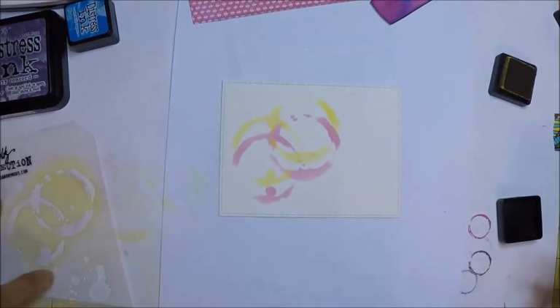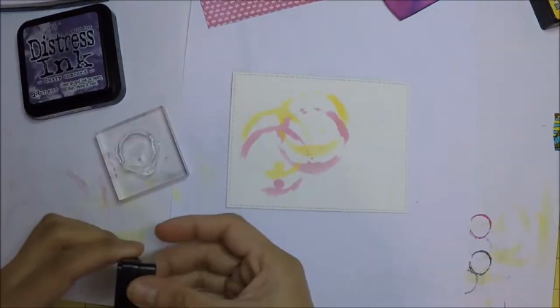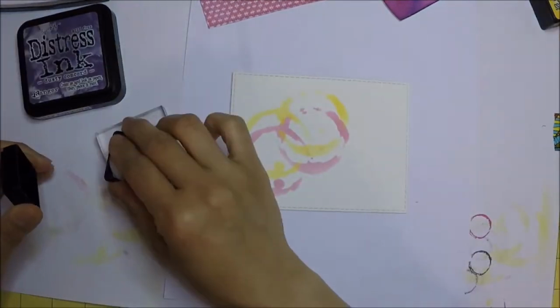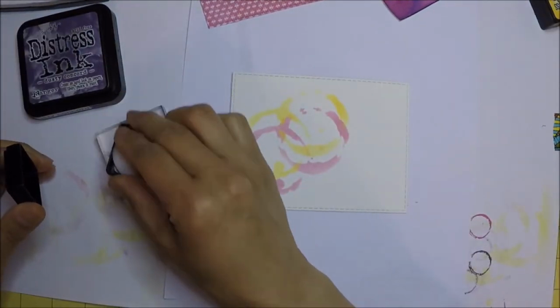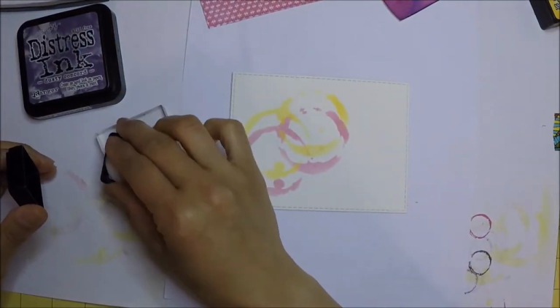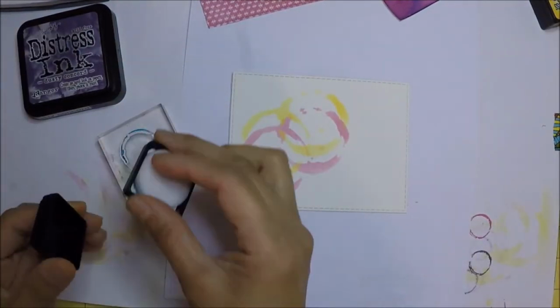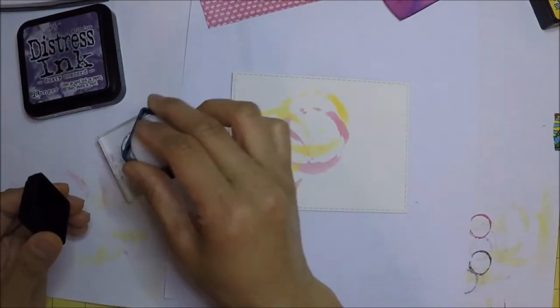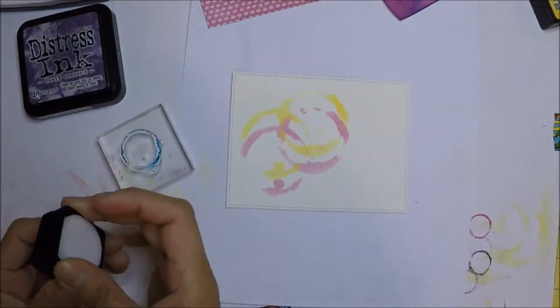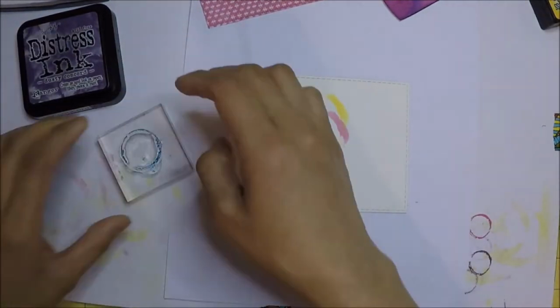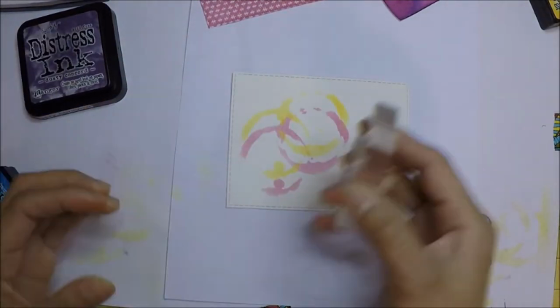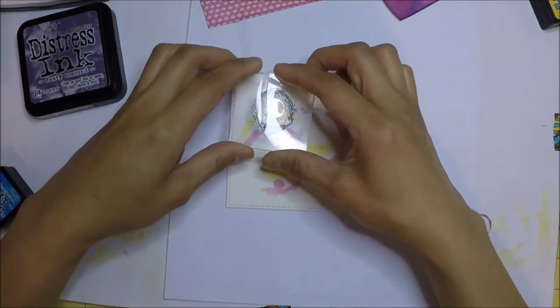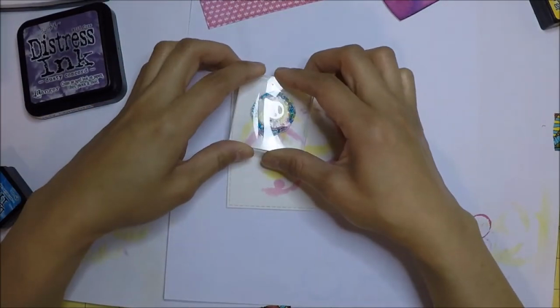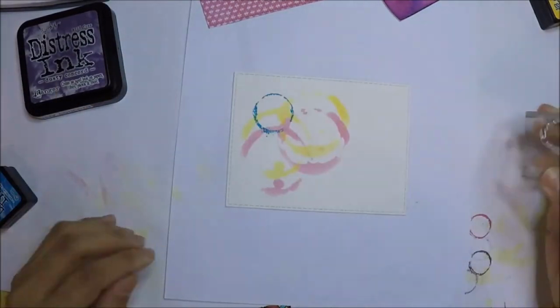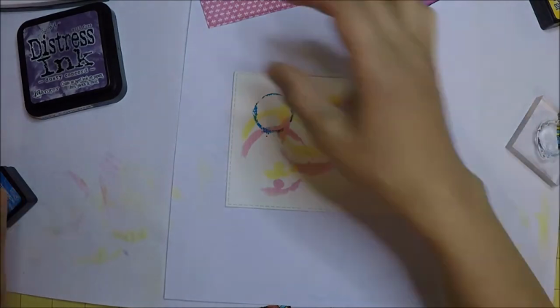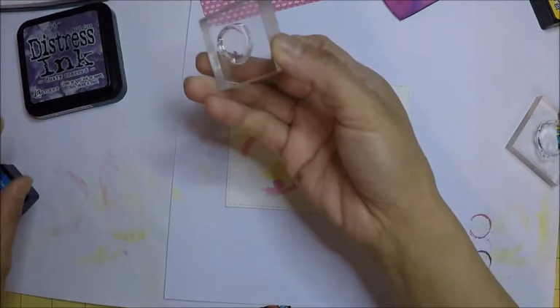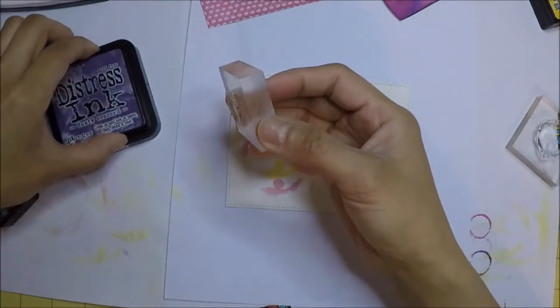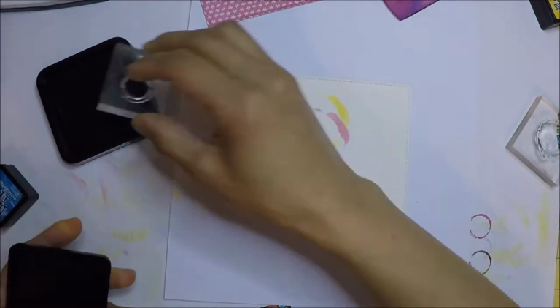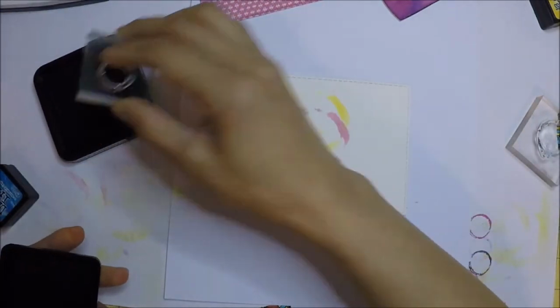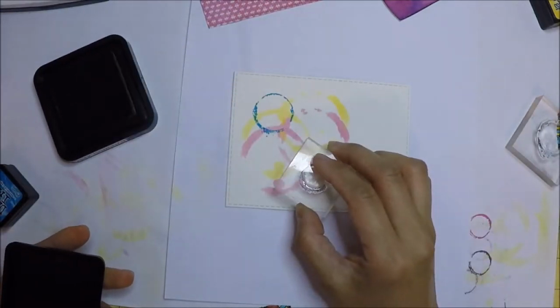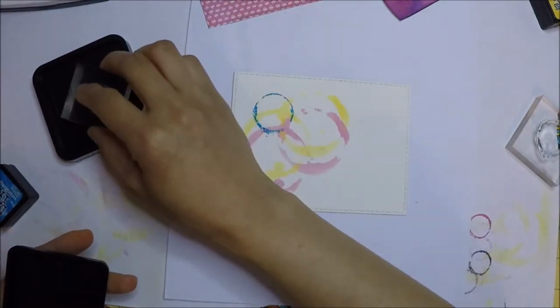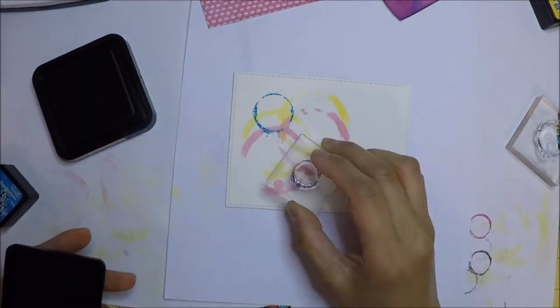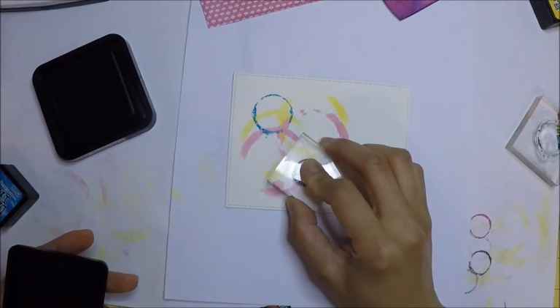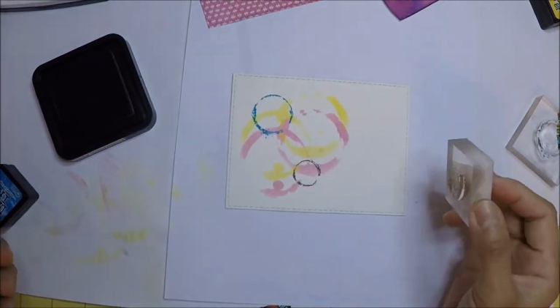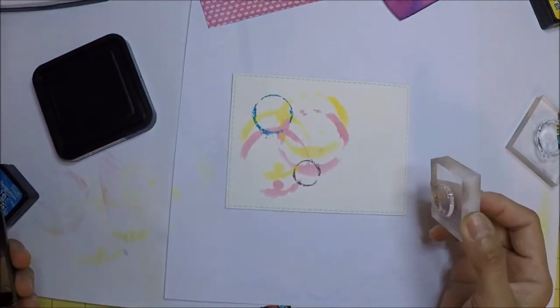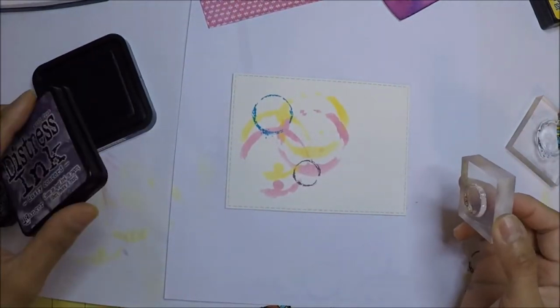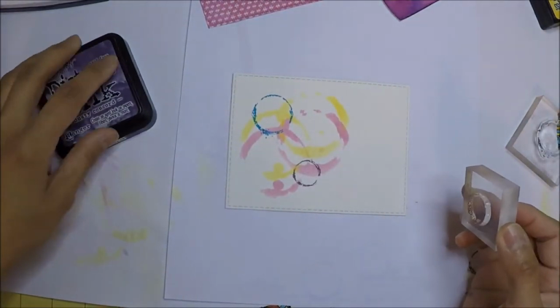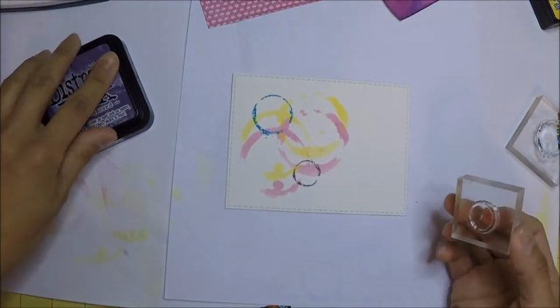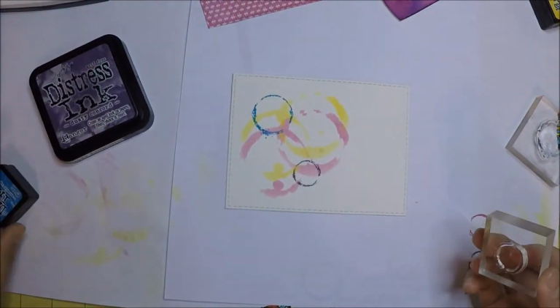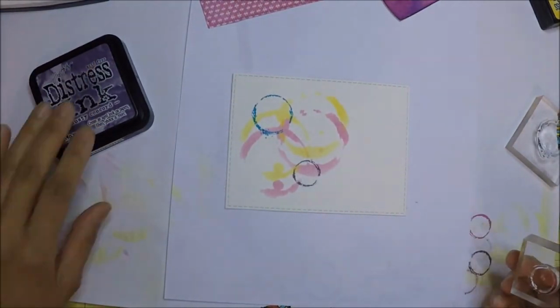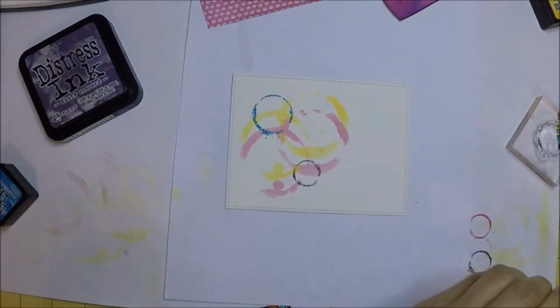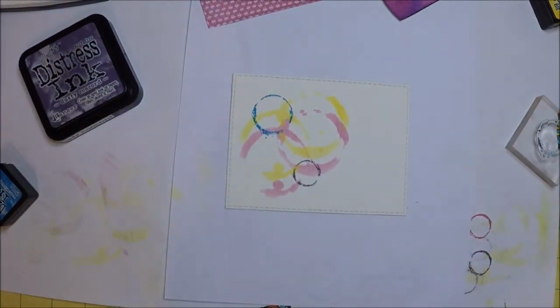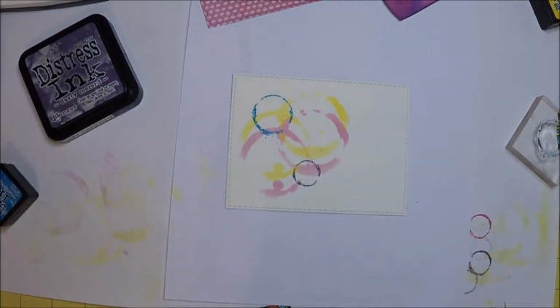There are also a couple of coffee stain images from the stamp set, and I just use those on the card as well.